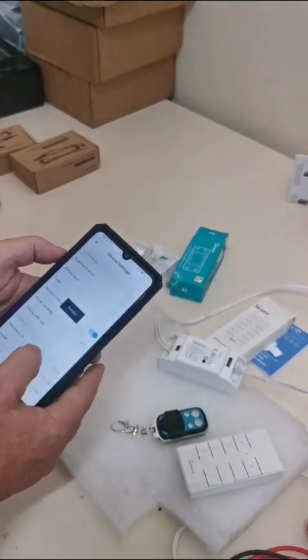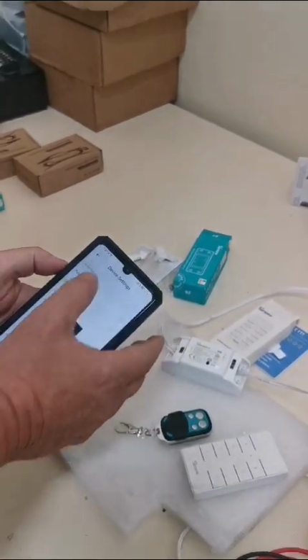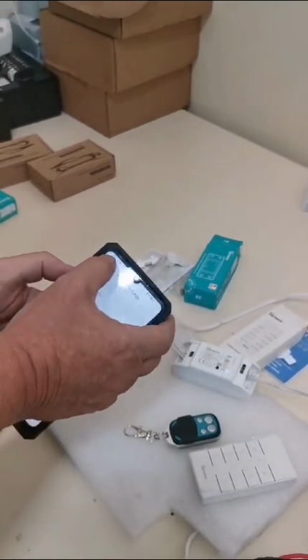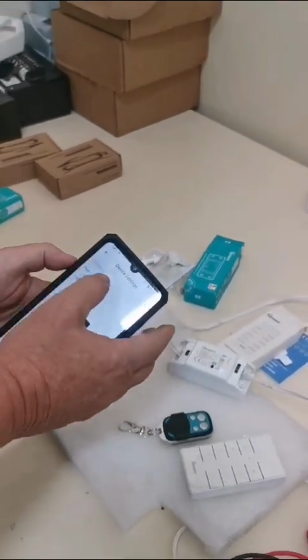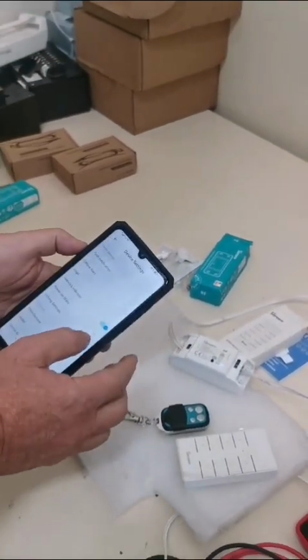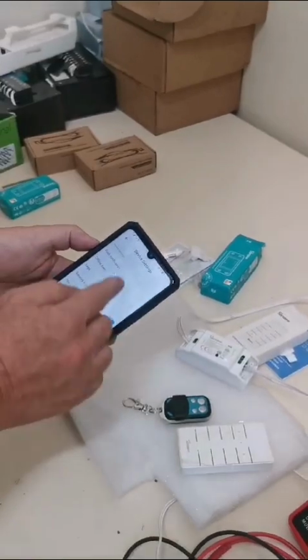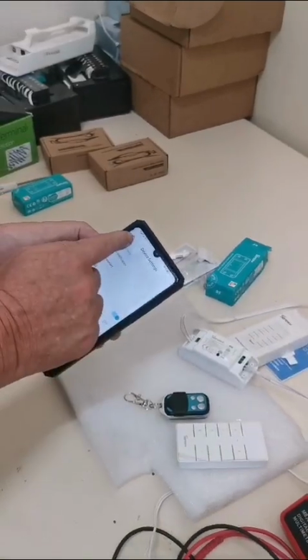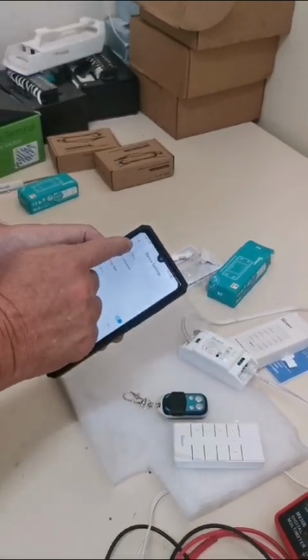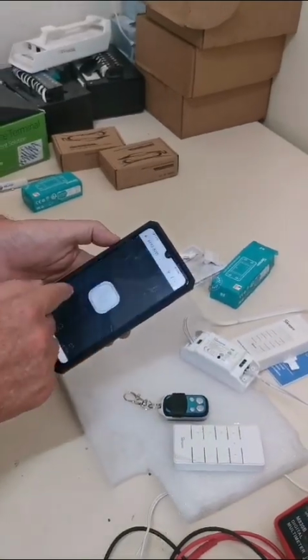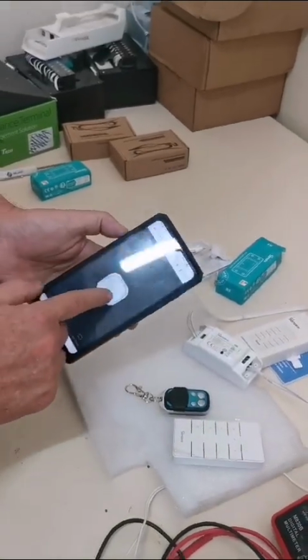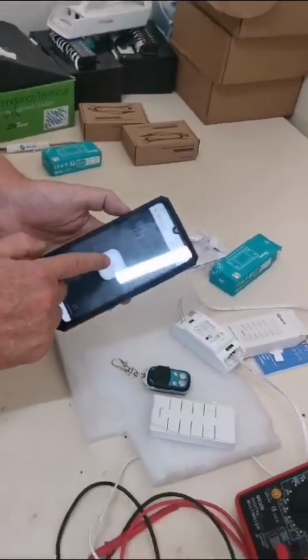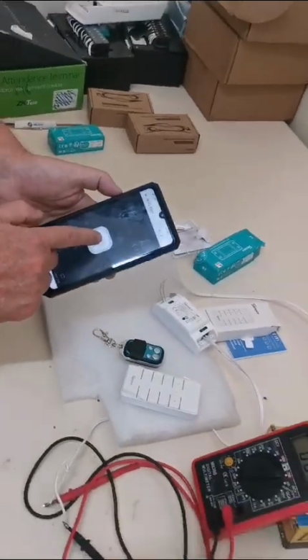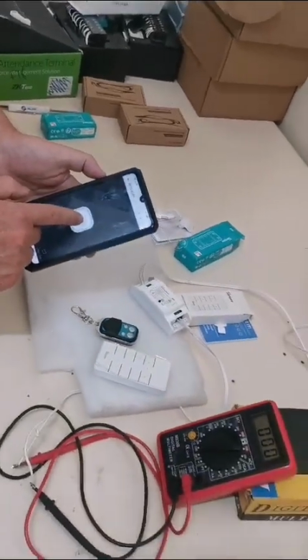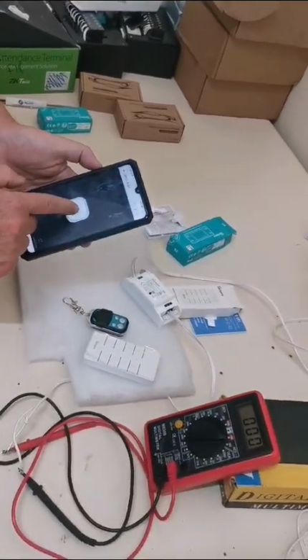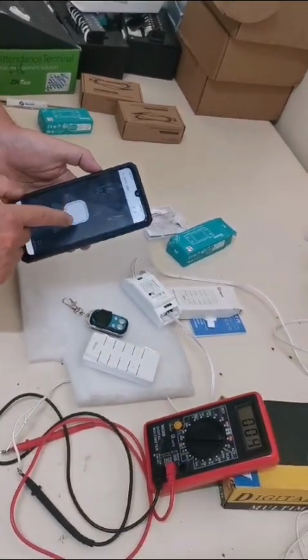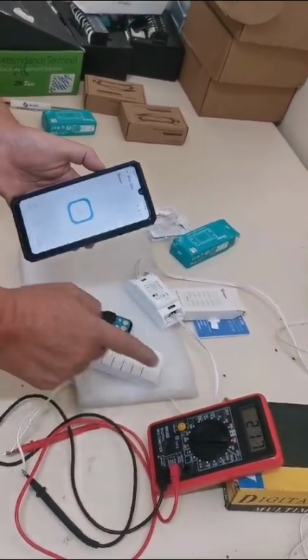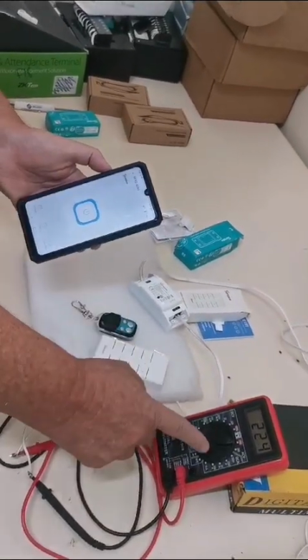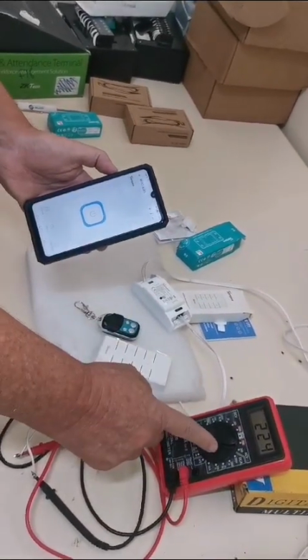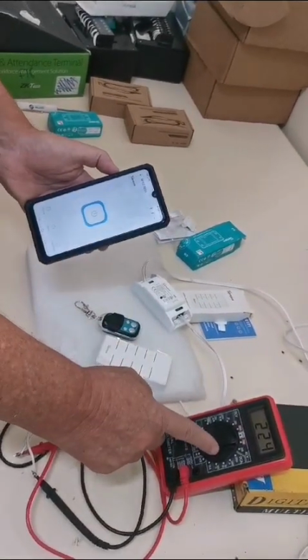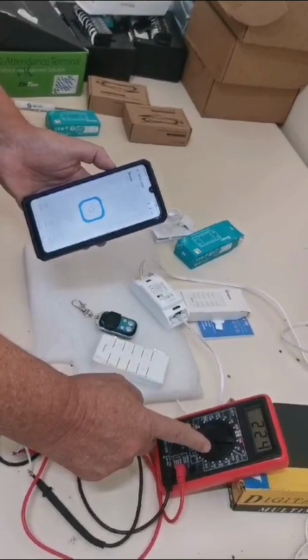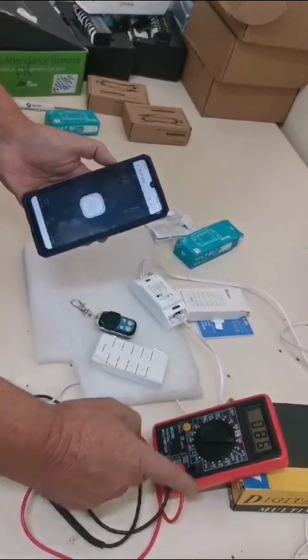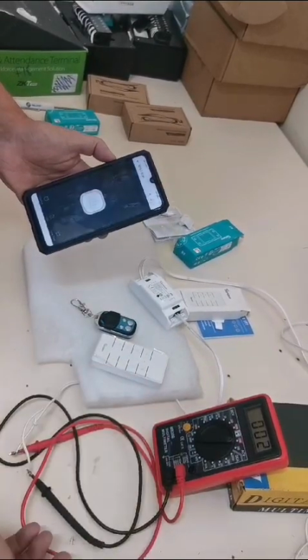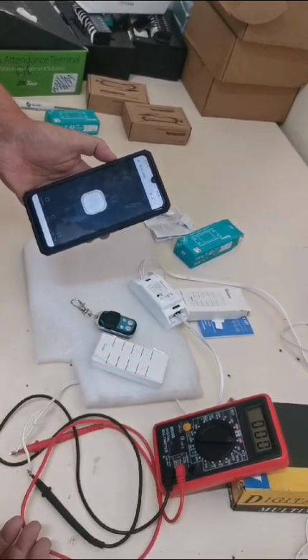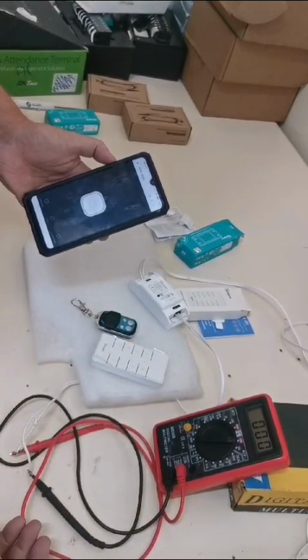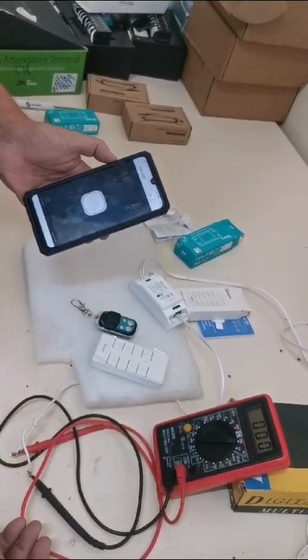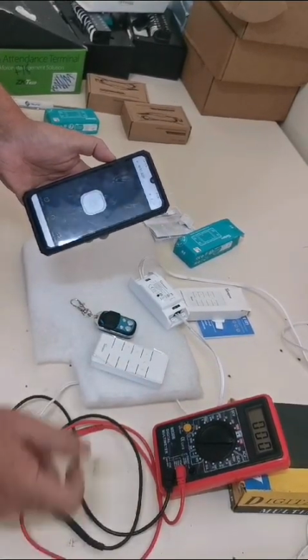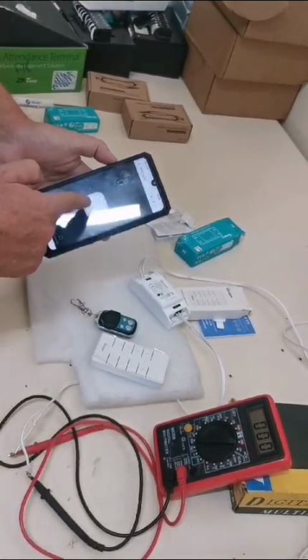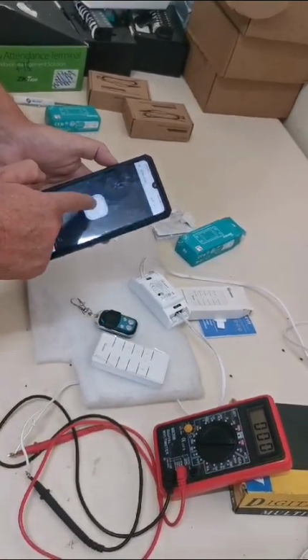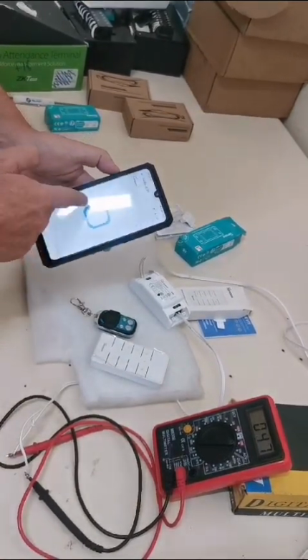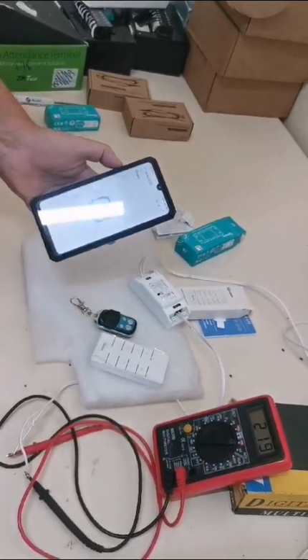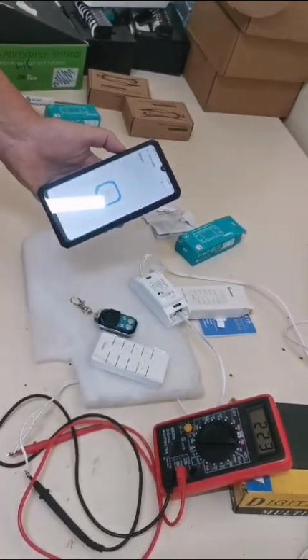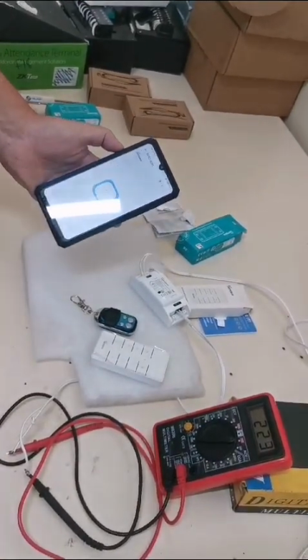Now if I push the button and turn it on, it will stay on for two seconds and then automatically turn off on its own. You can see that highlighted on the phone as well.